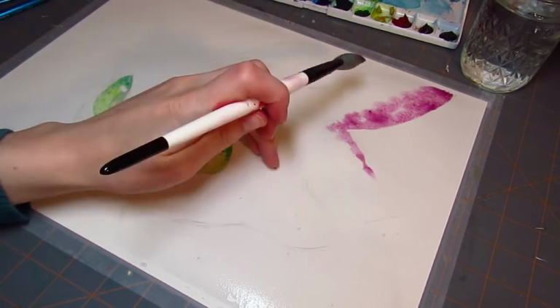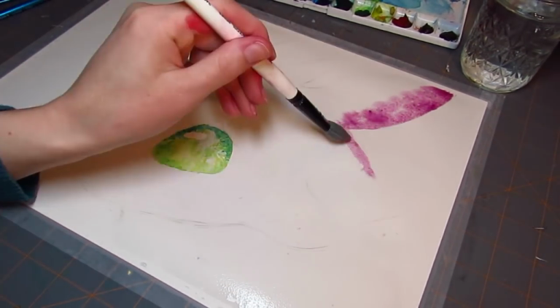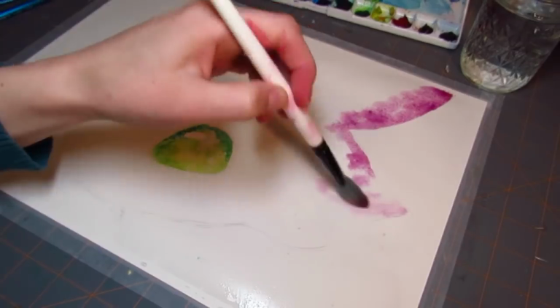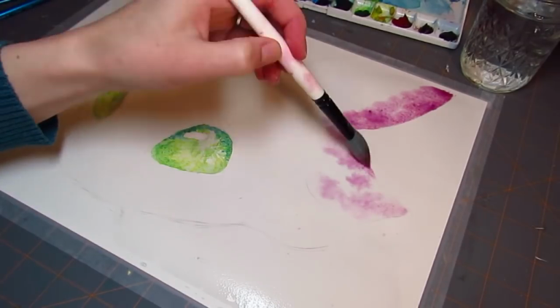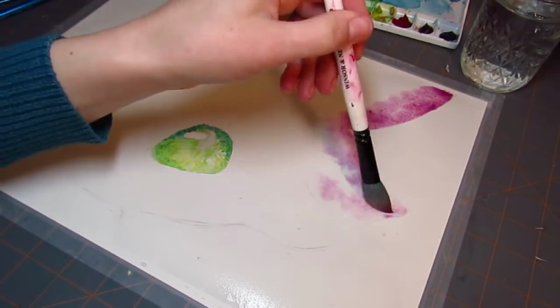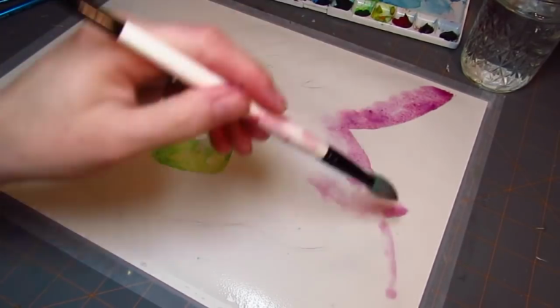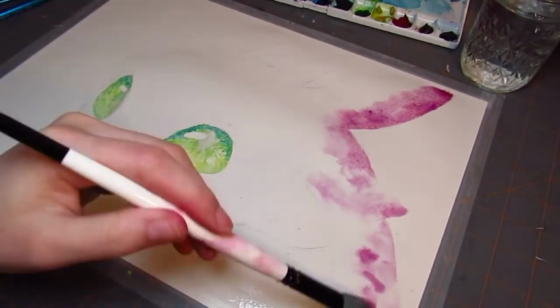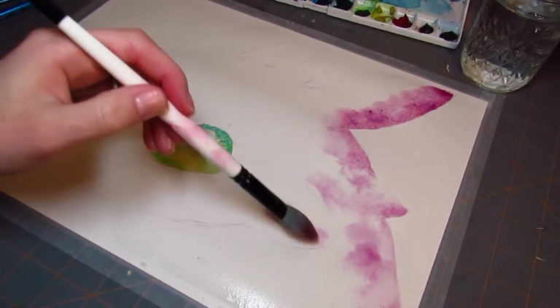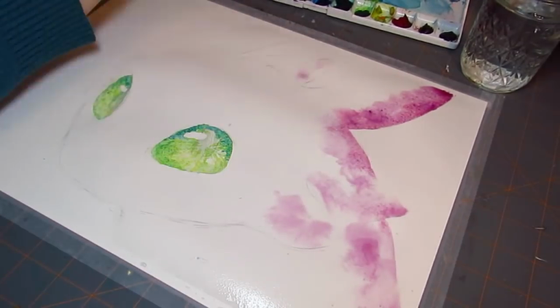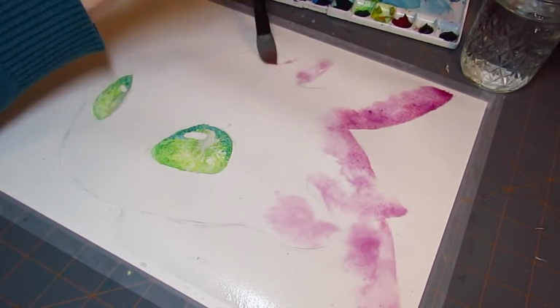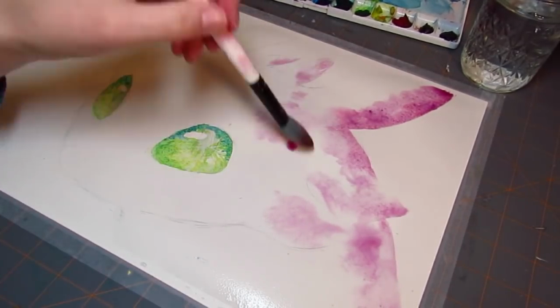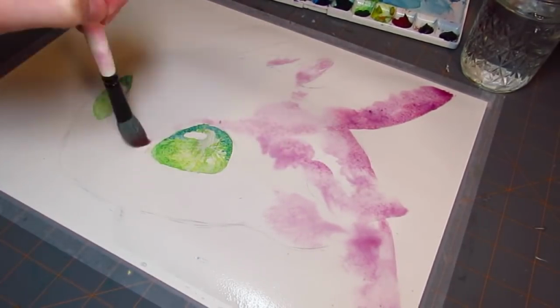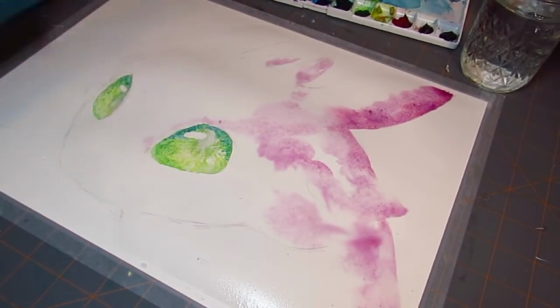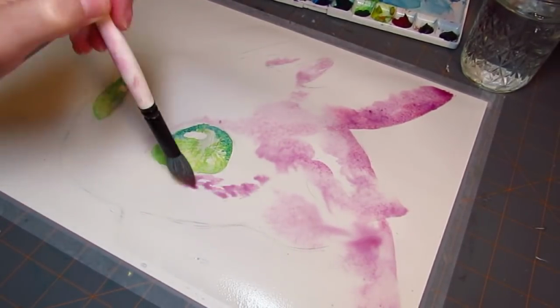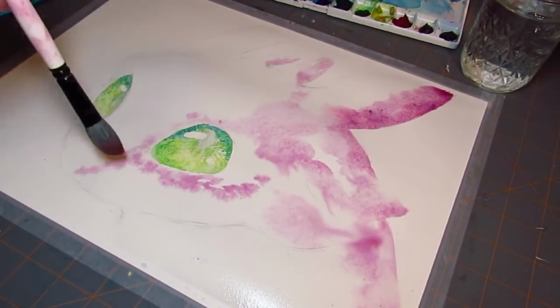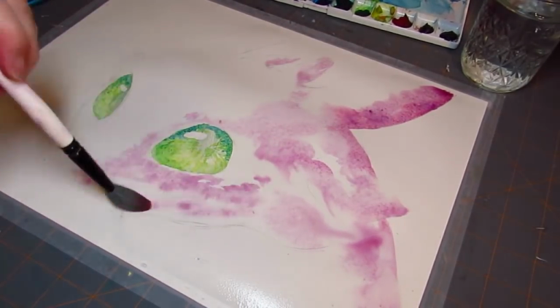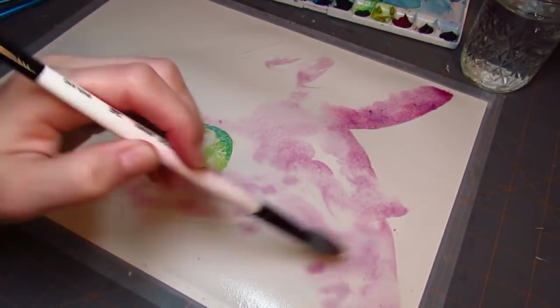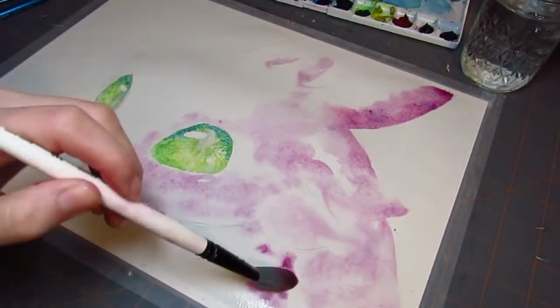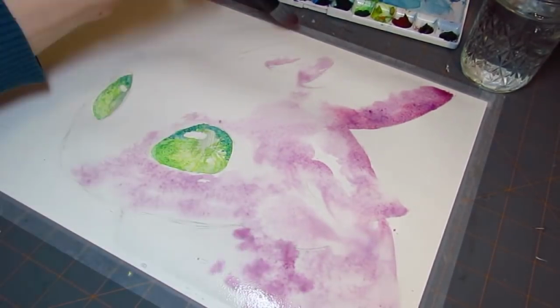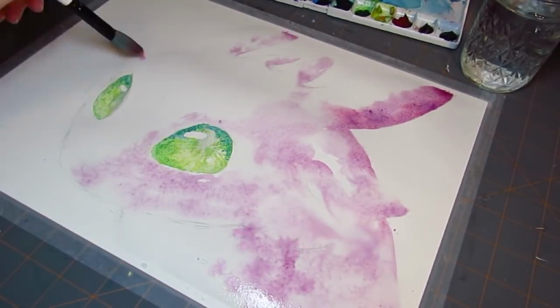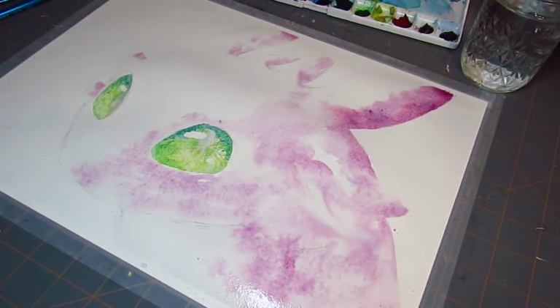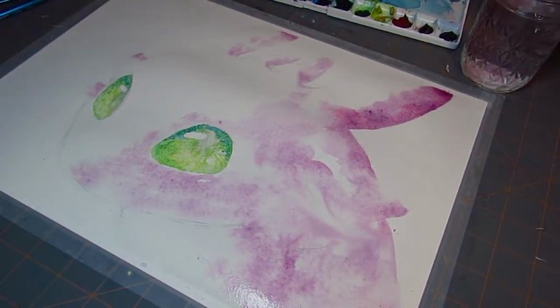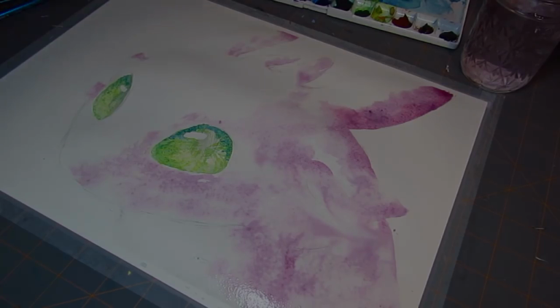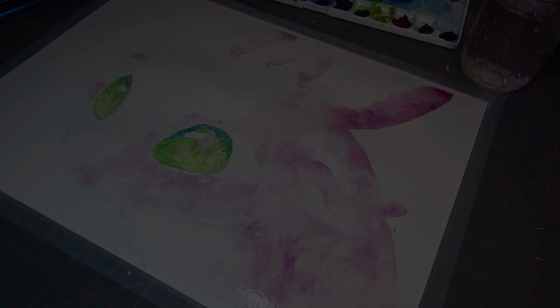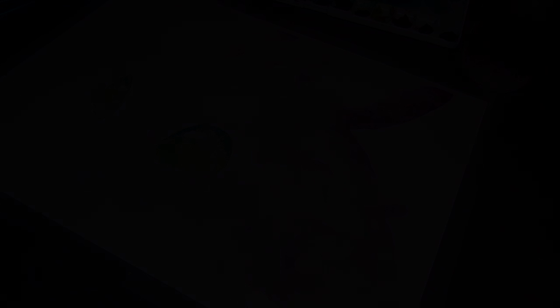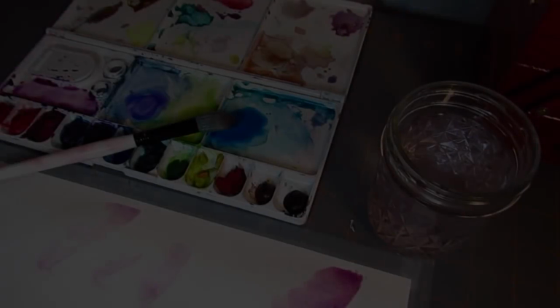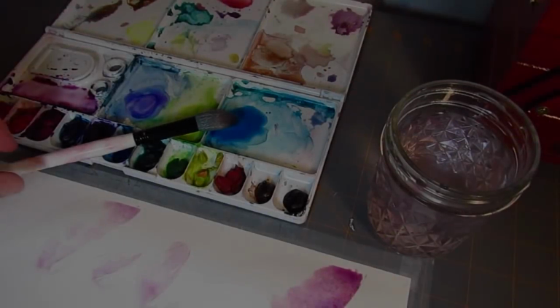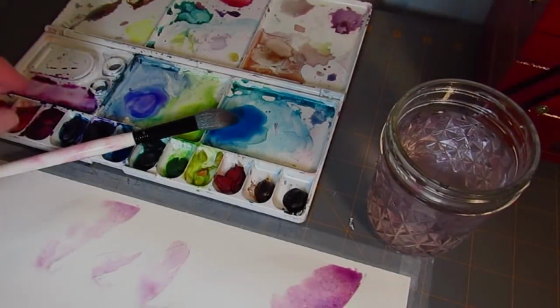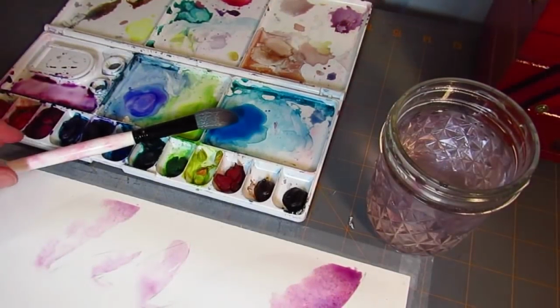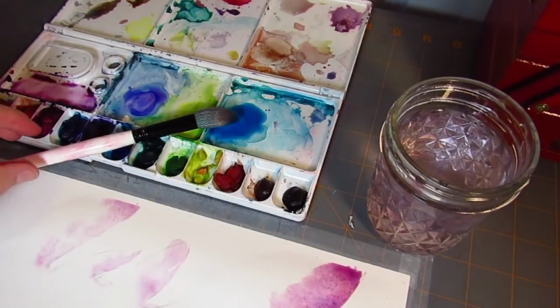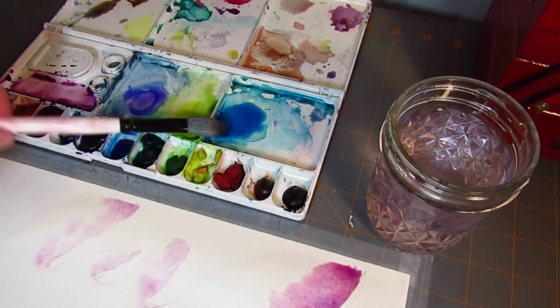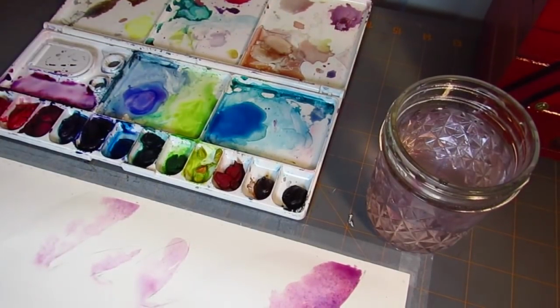I'm really happy with the way that this turned out, but originally I was not aiming for doing a picture of Toothless himself.